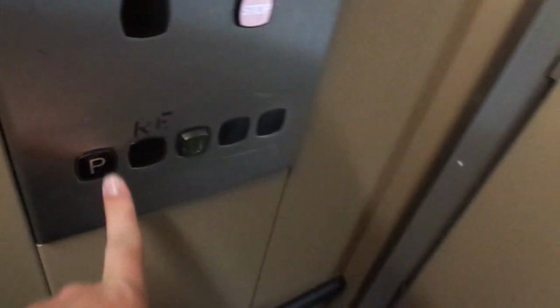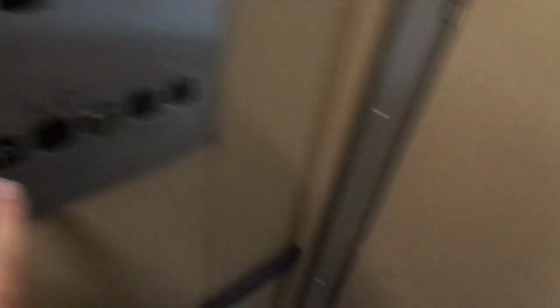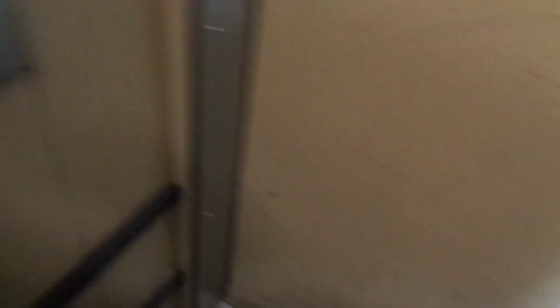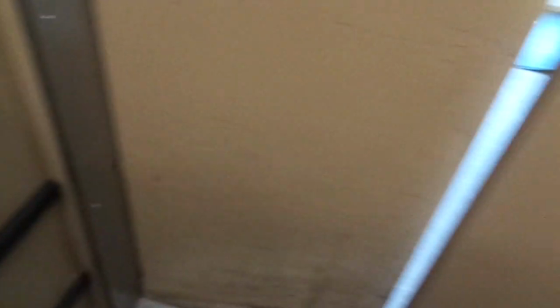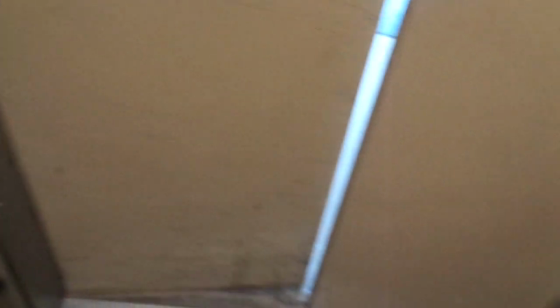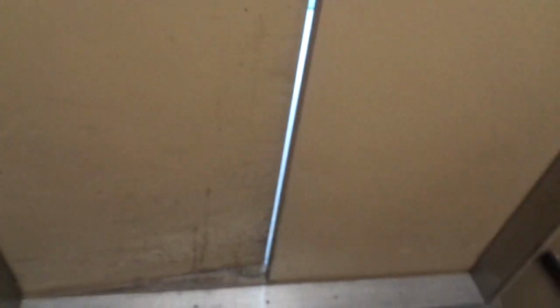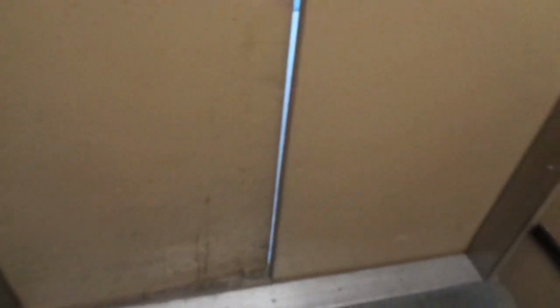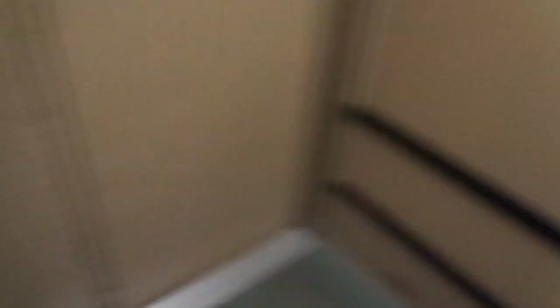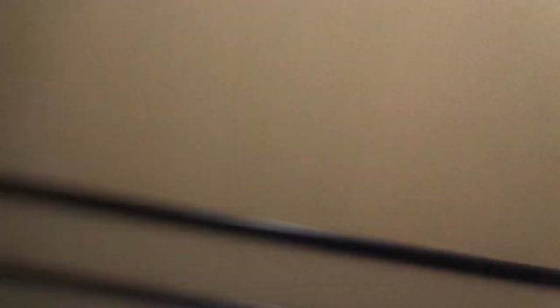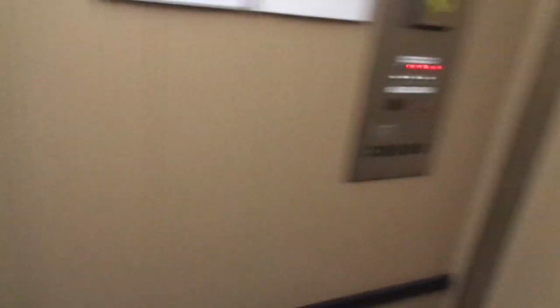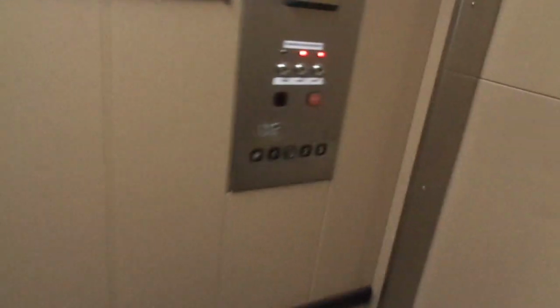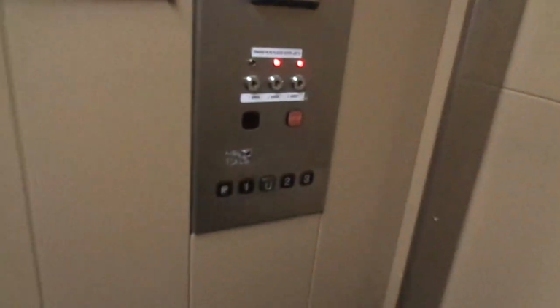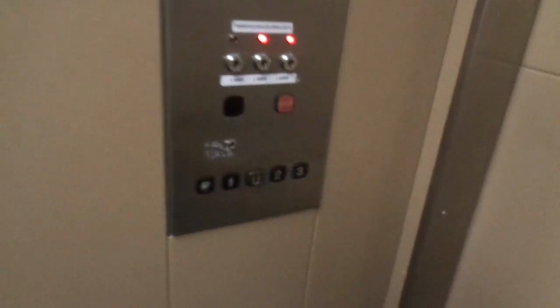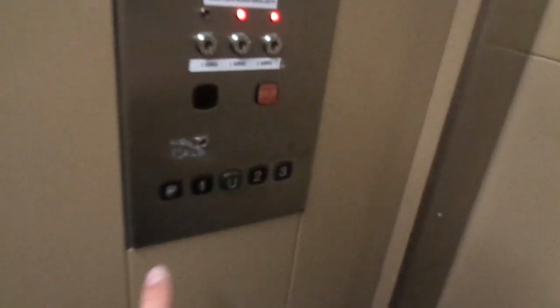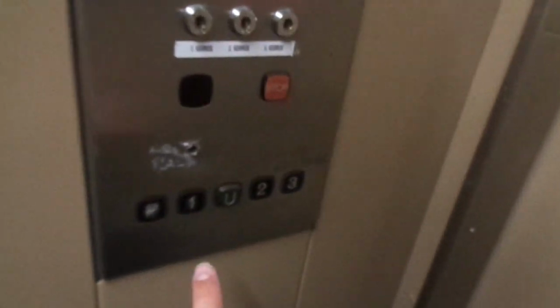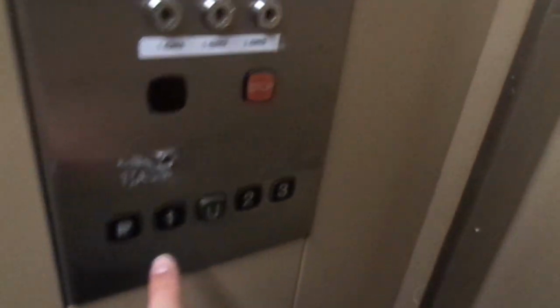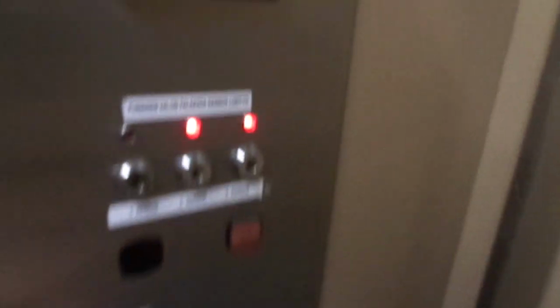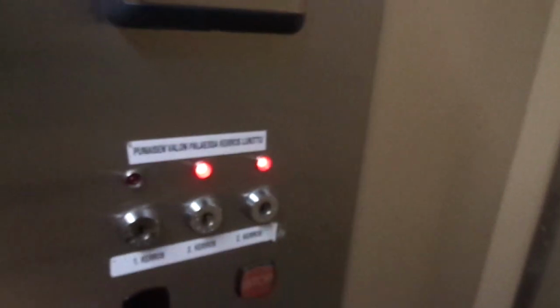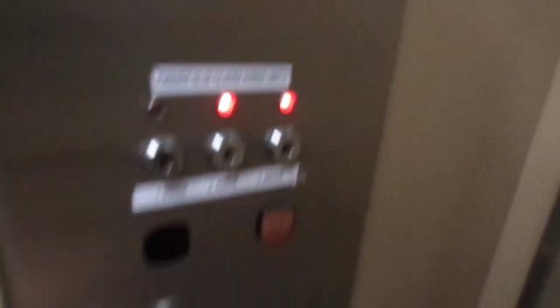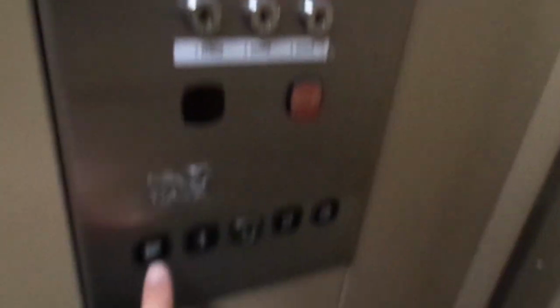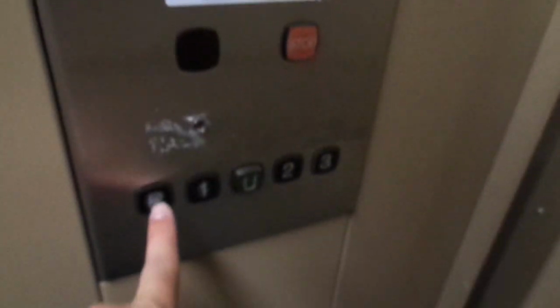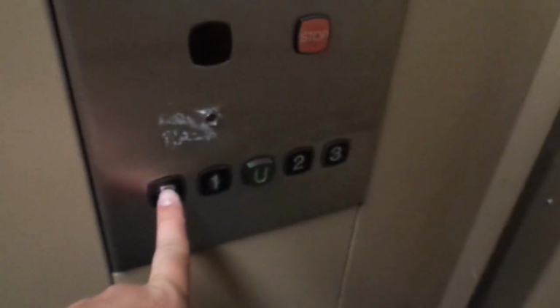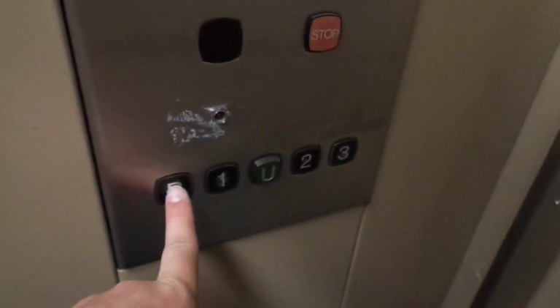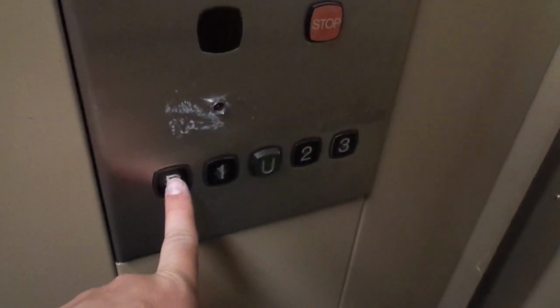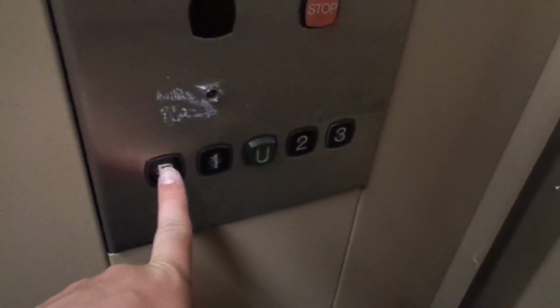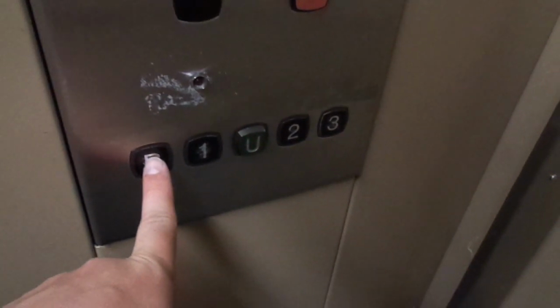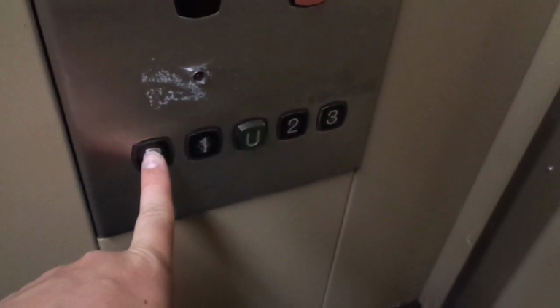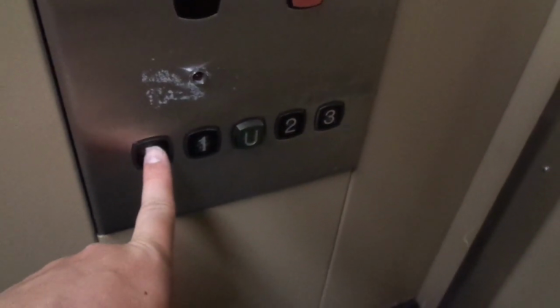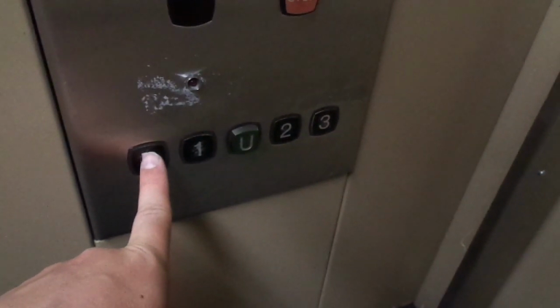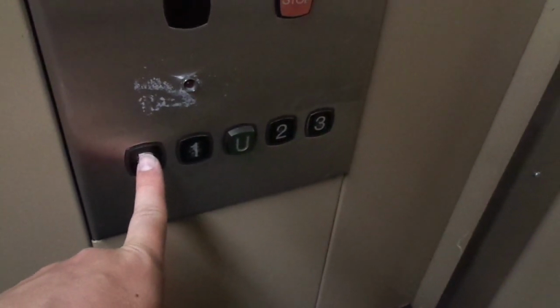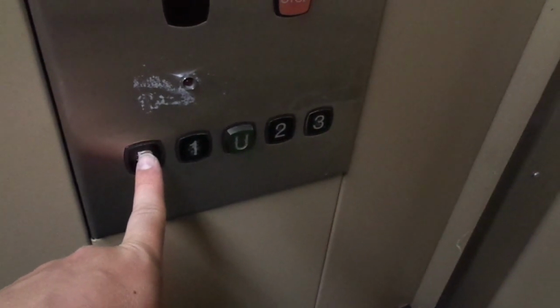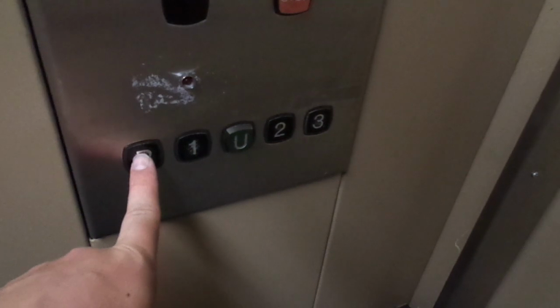It goes only two floors. Or actually no — five floors in total, but floors two and three are locked off. B and one are accessible probably.